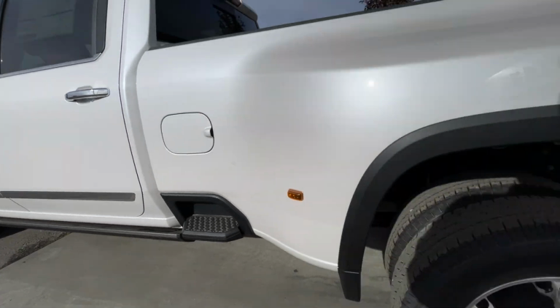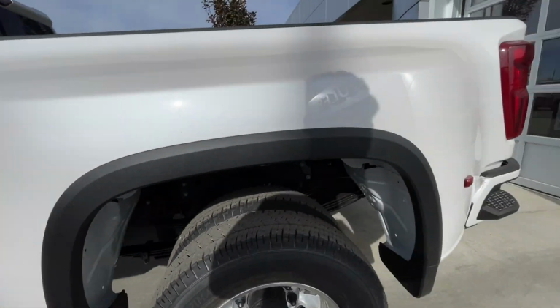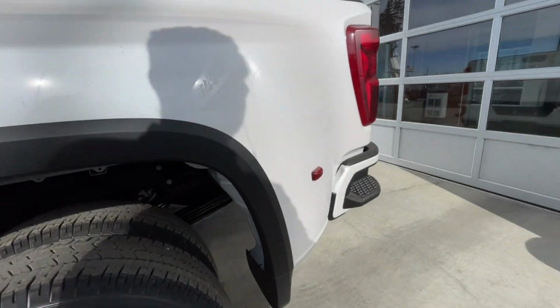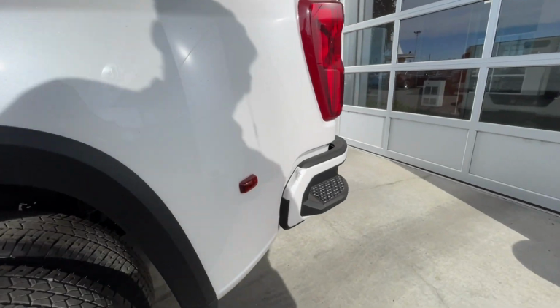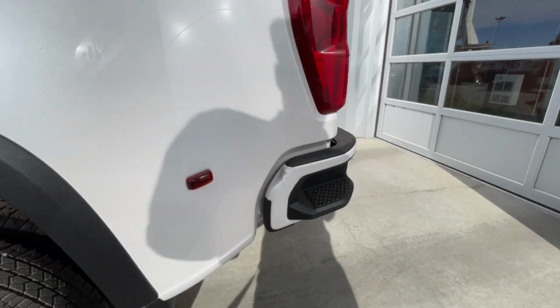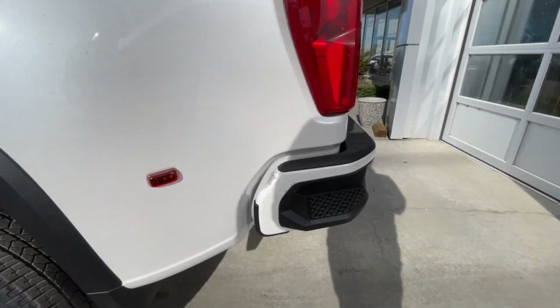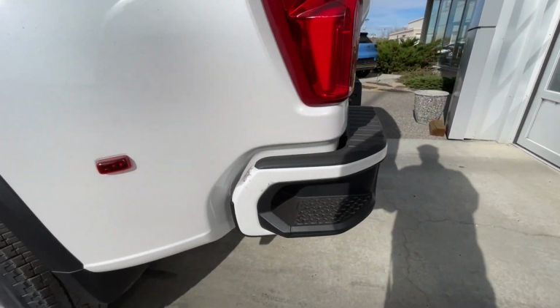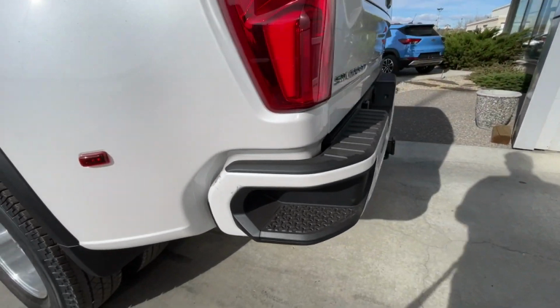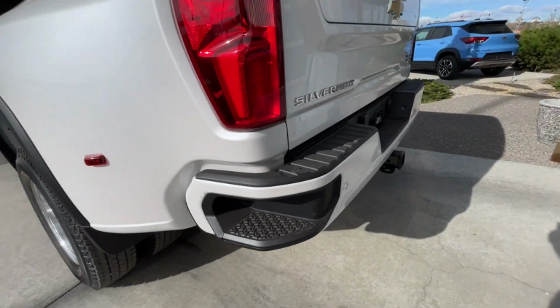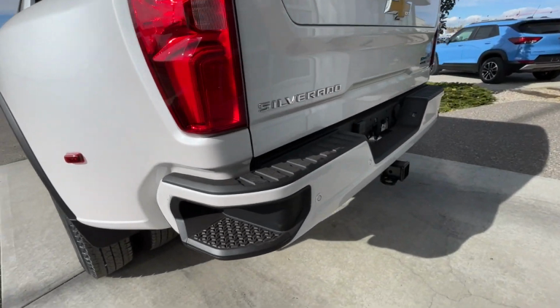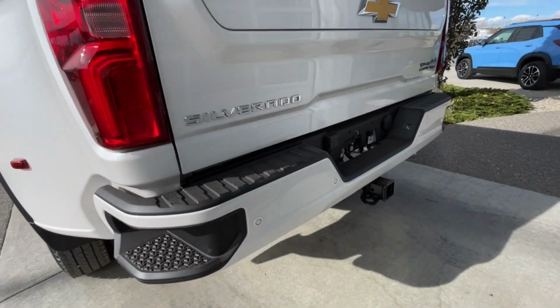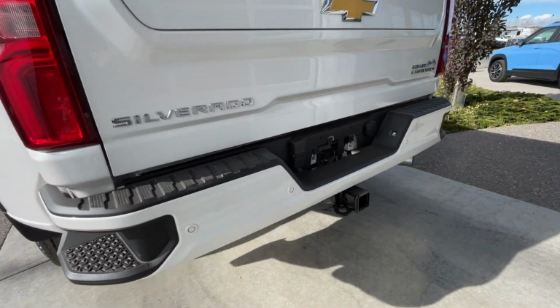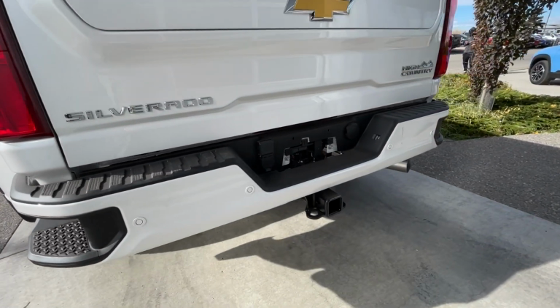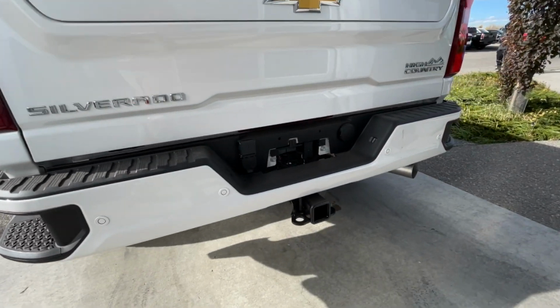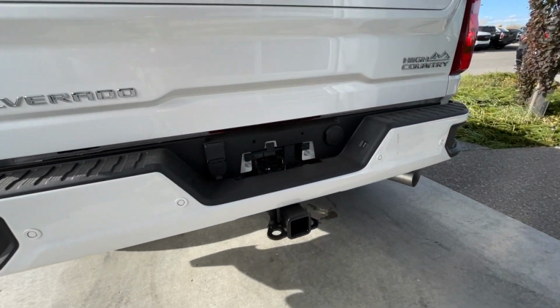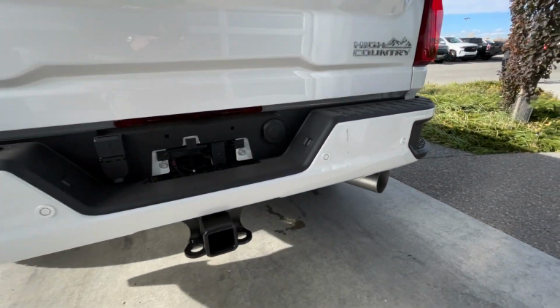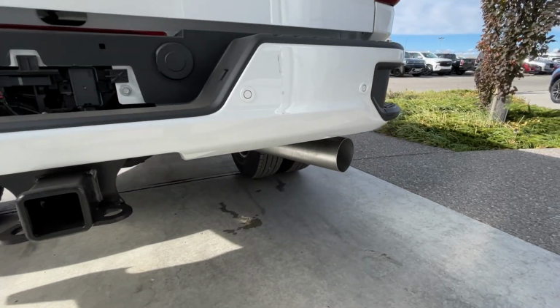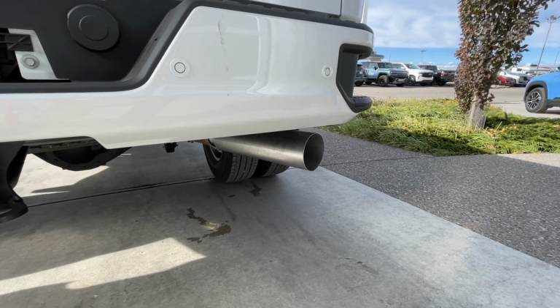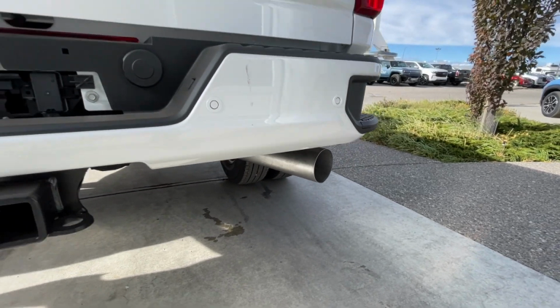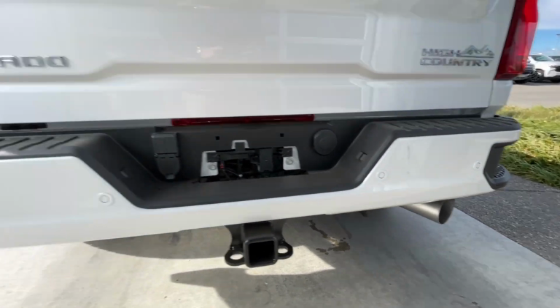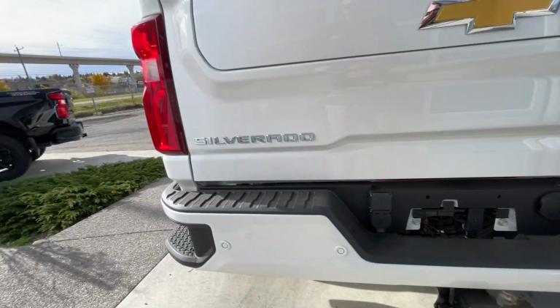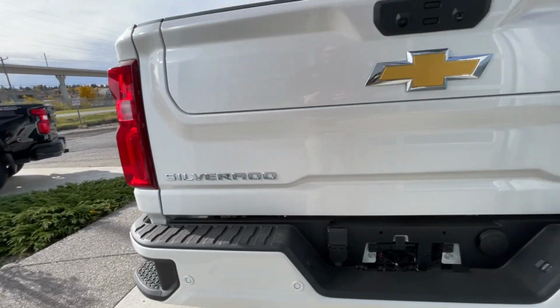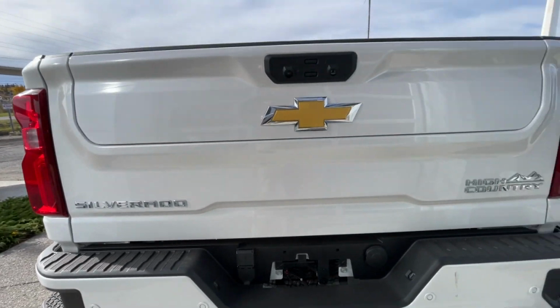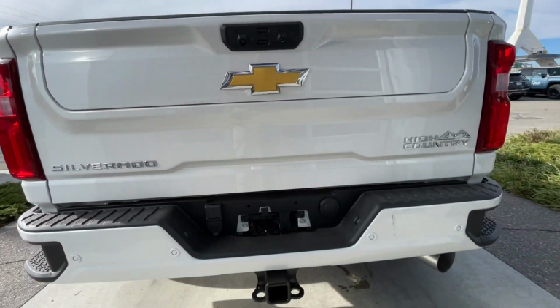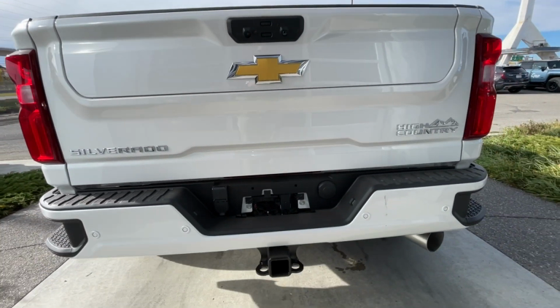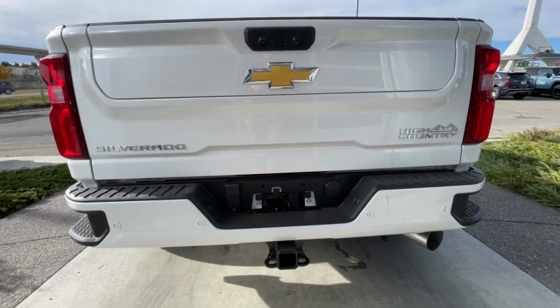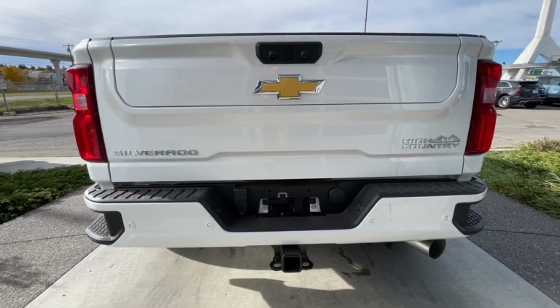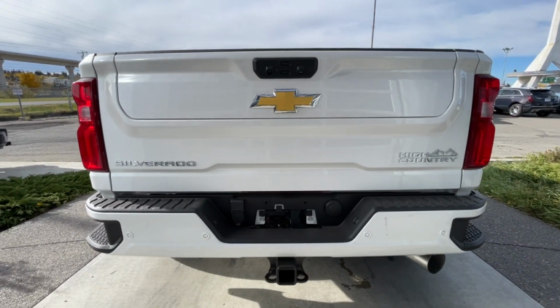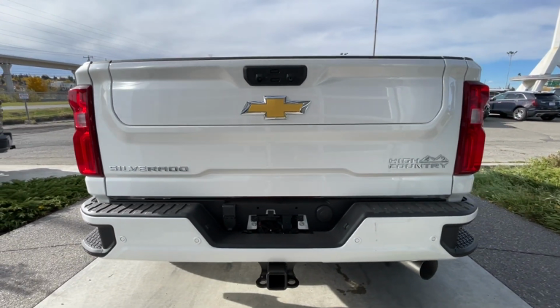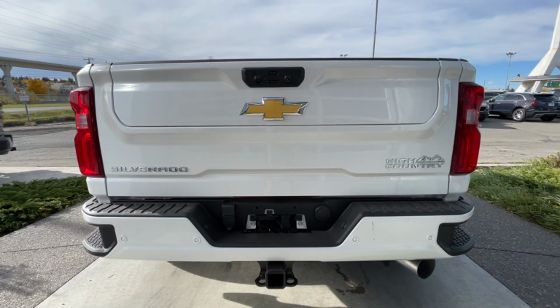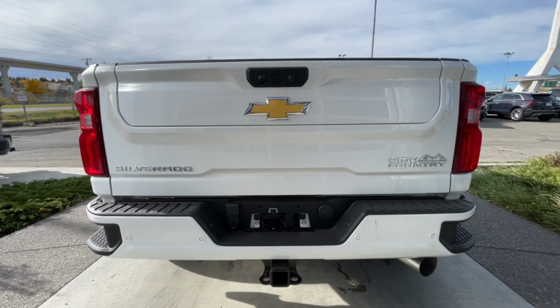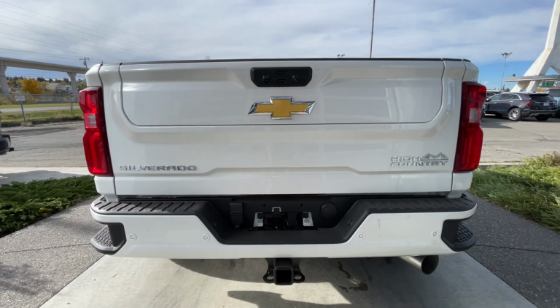Around the back of the vehicle, we have side steps built into both sides of the bumper, a towing package installed, single-exit exhaust, and Silverado bowtie and High Country badges on the multi-flex tailgate.